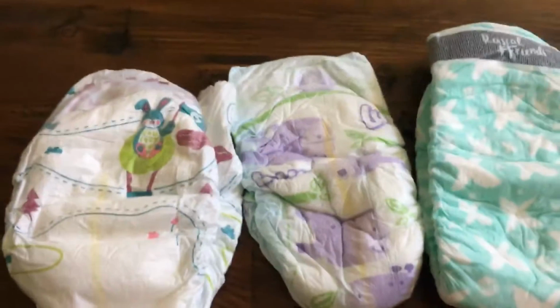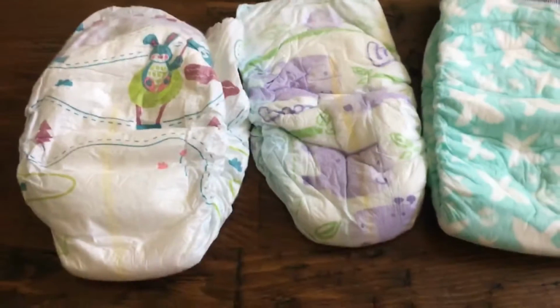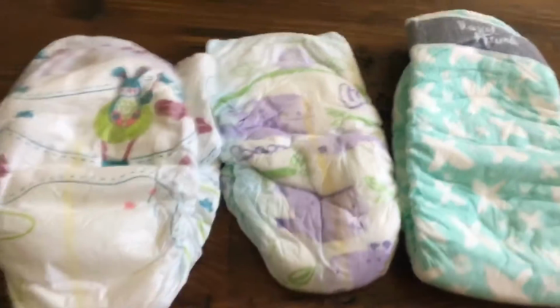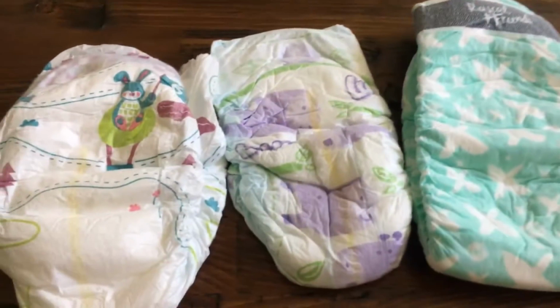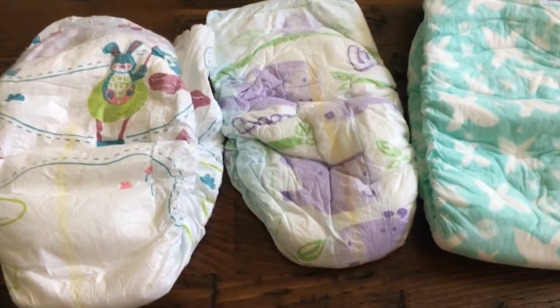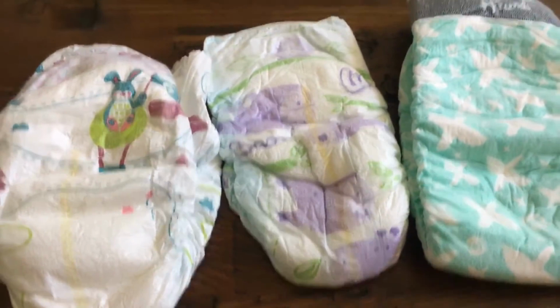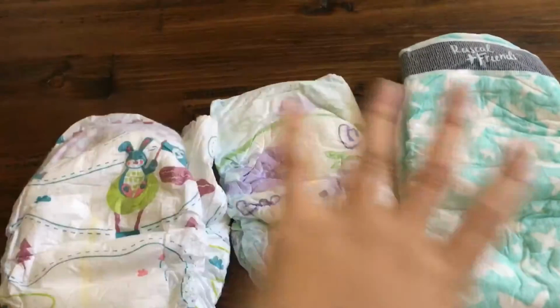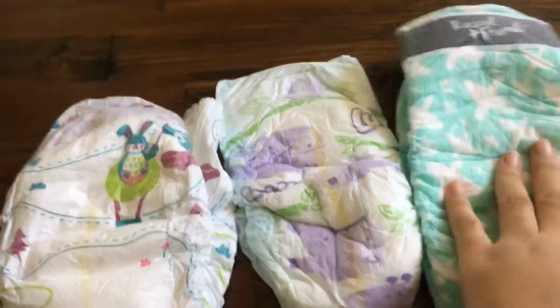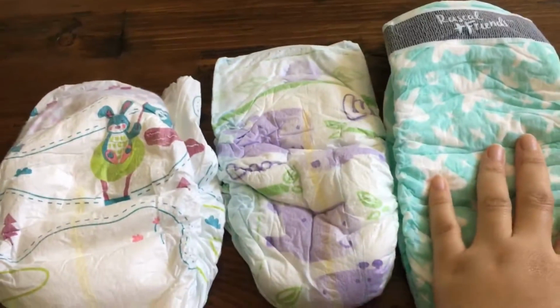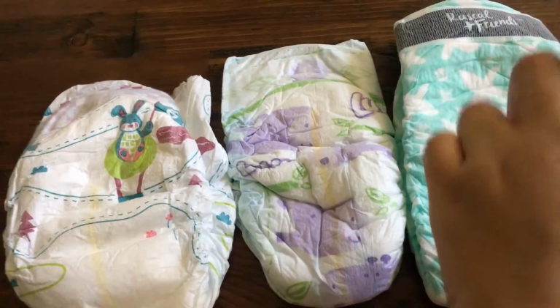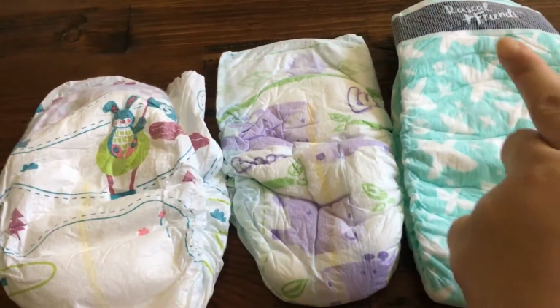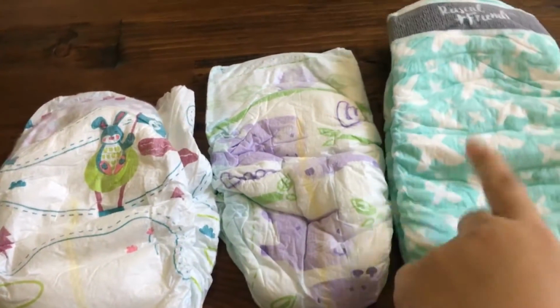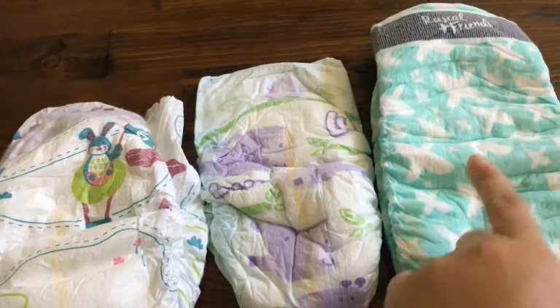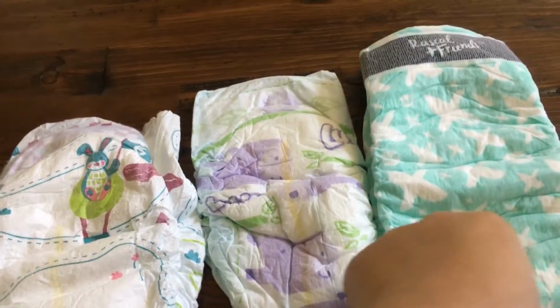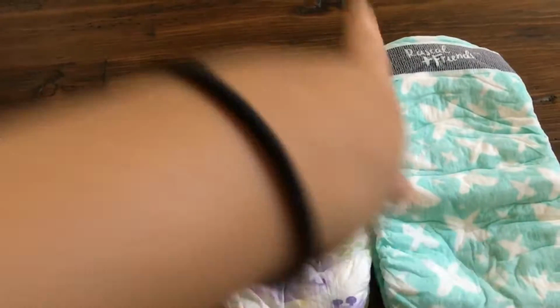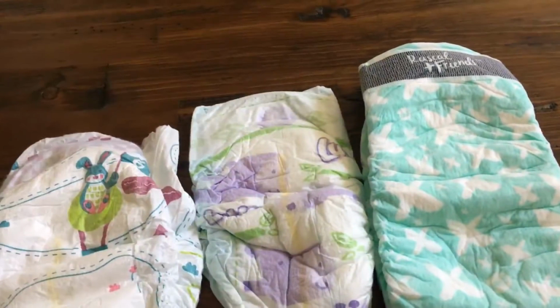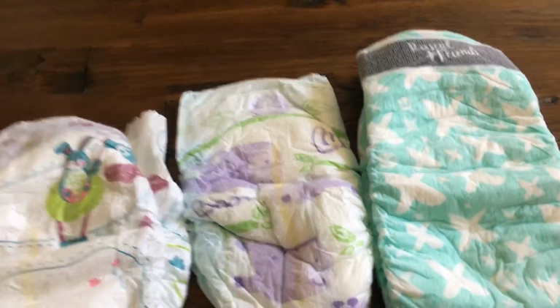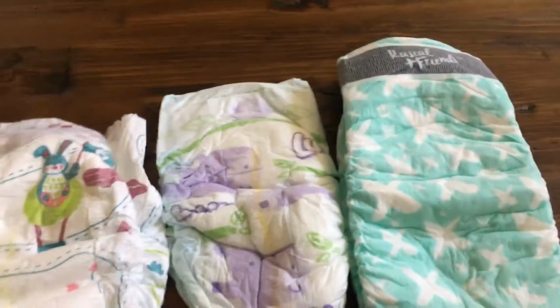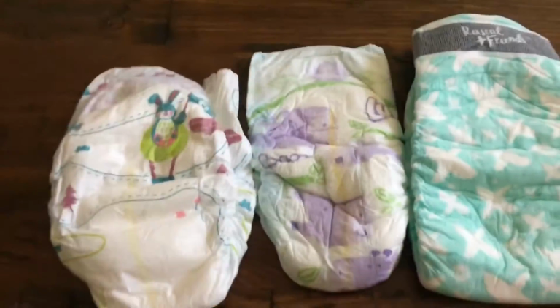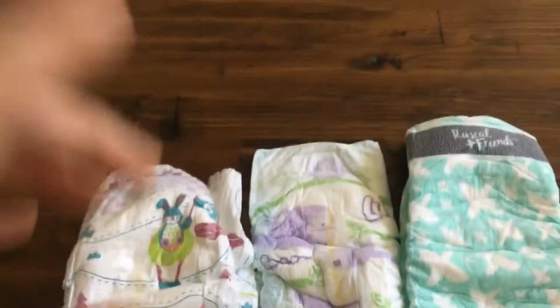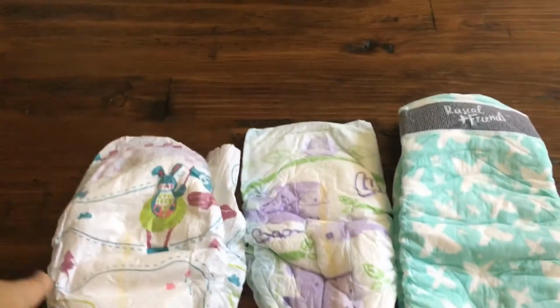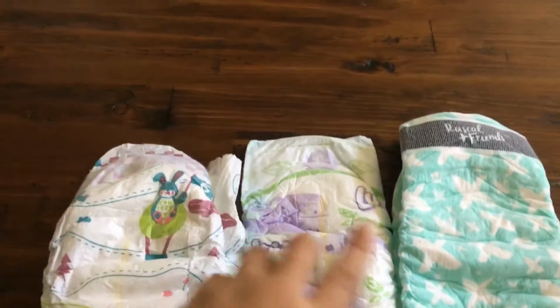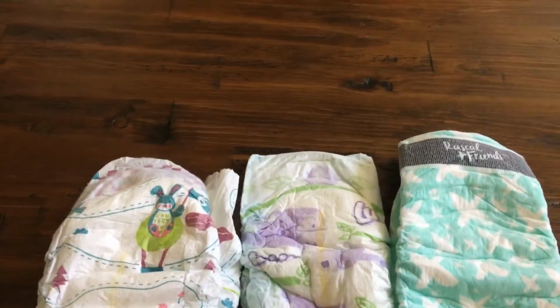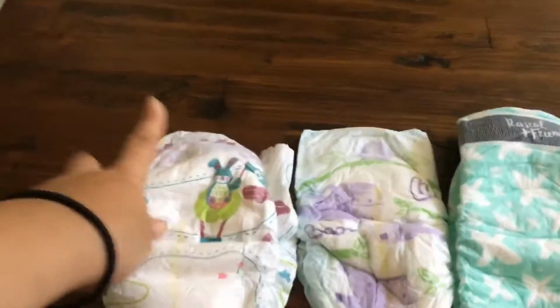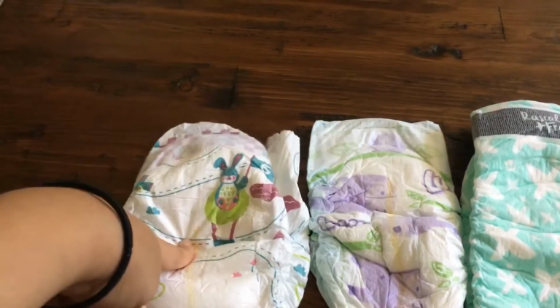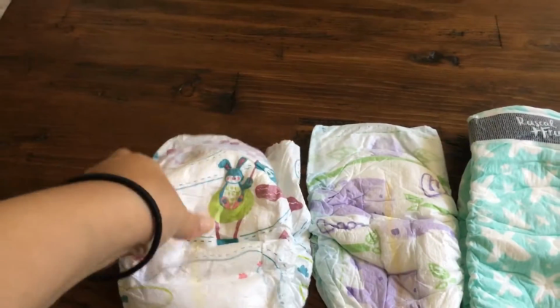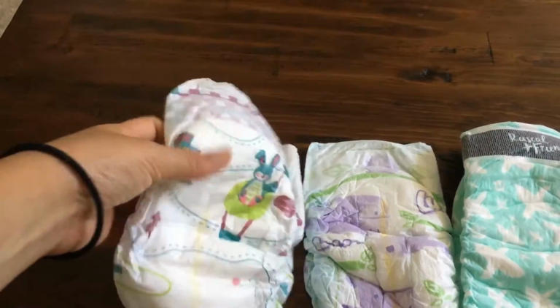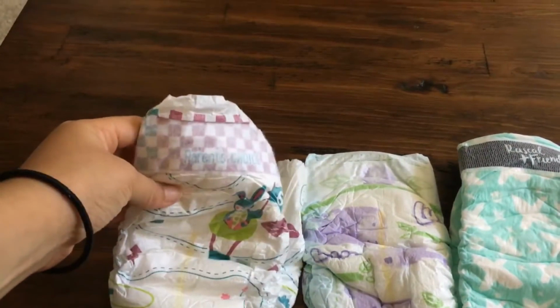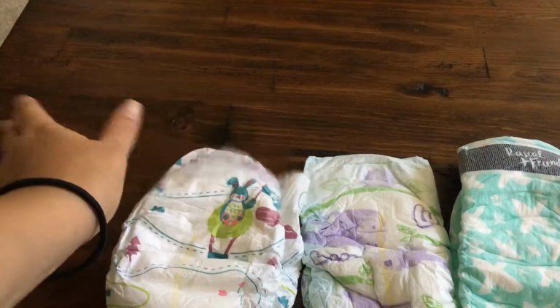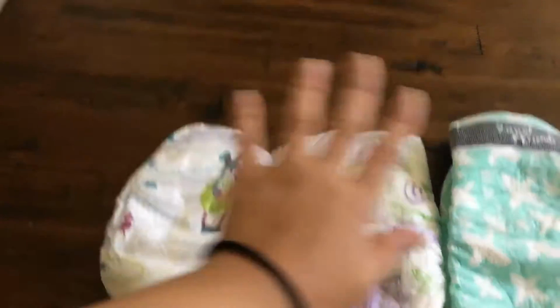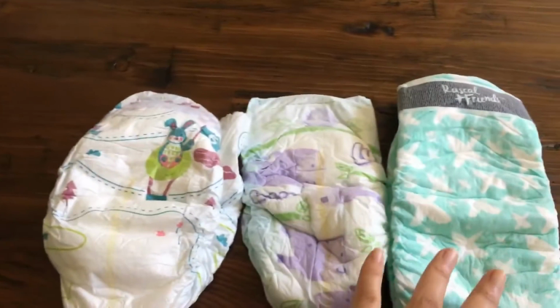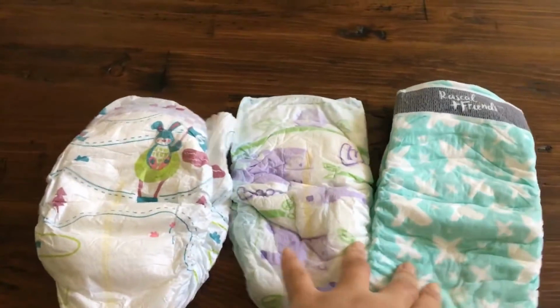I did a review of these Brass Boy diapers two days ago, so now I'm comparing them to Luvs and Parent's Choice.